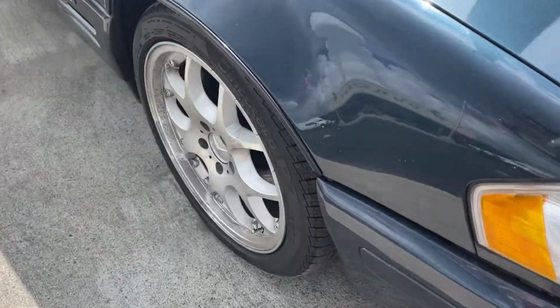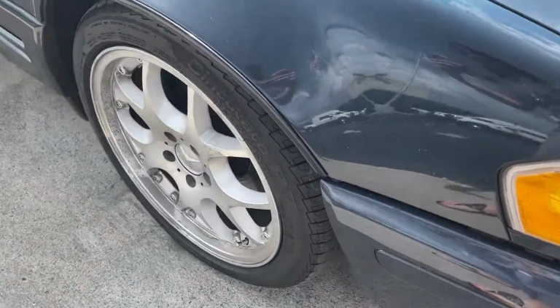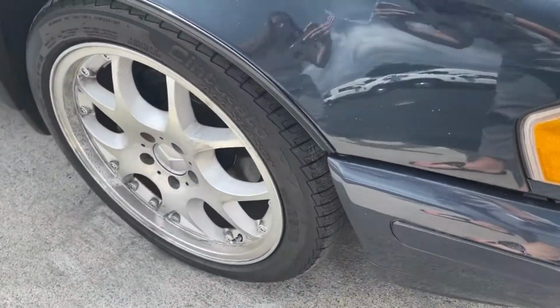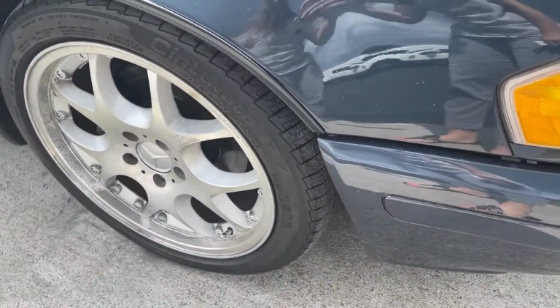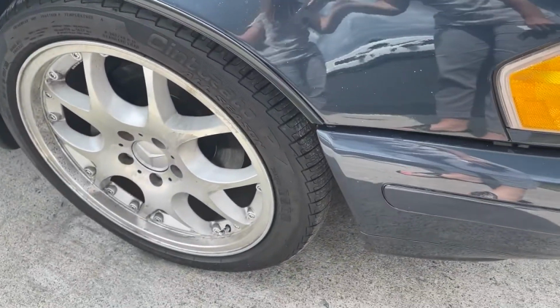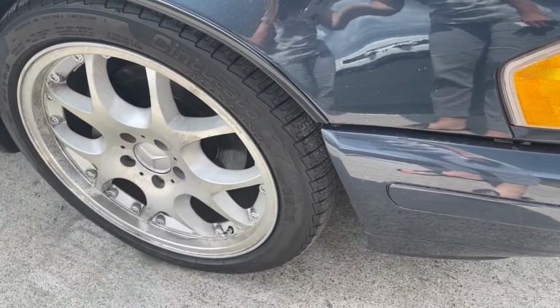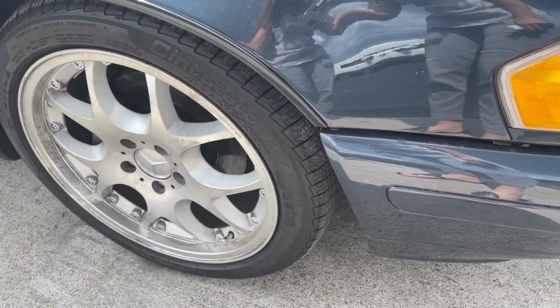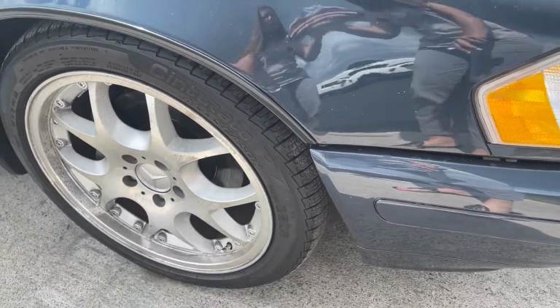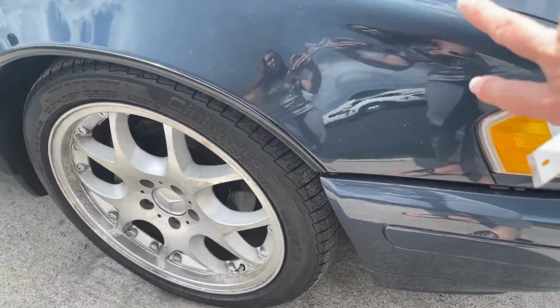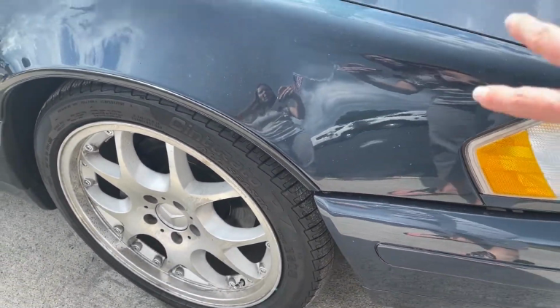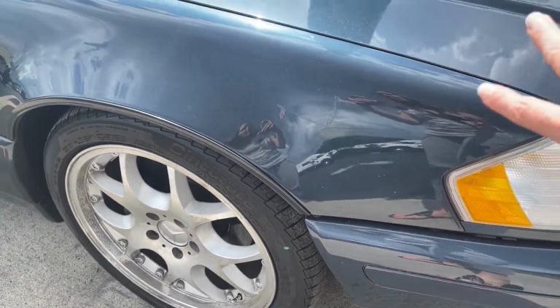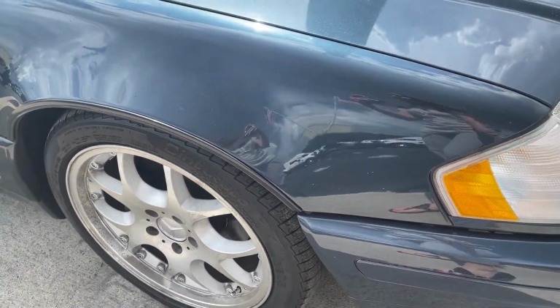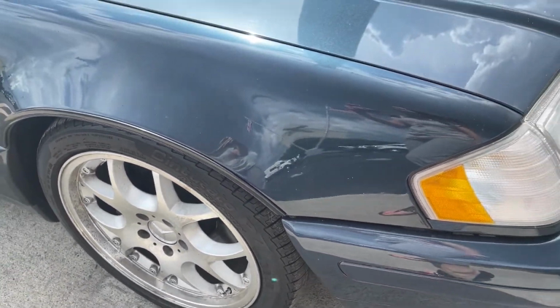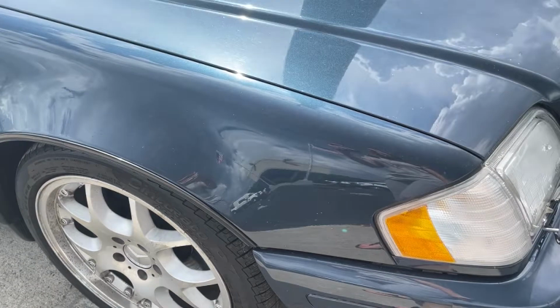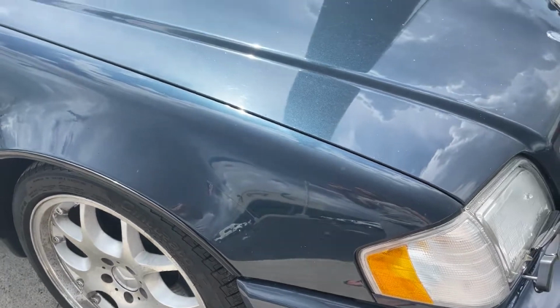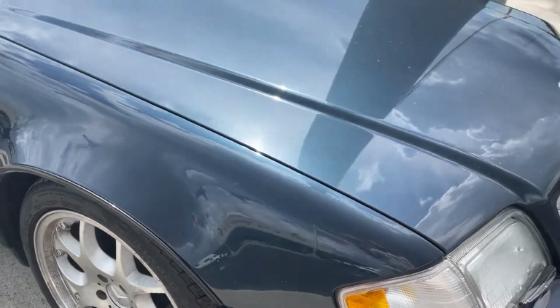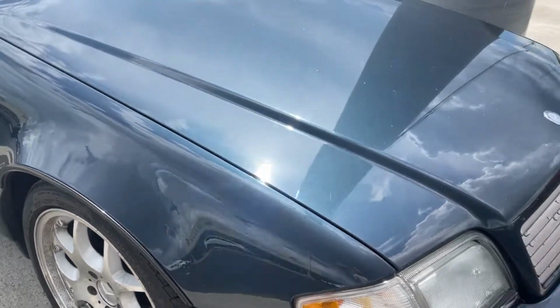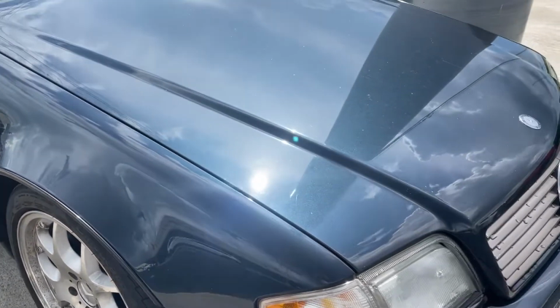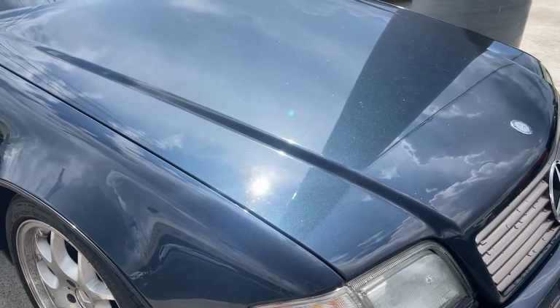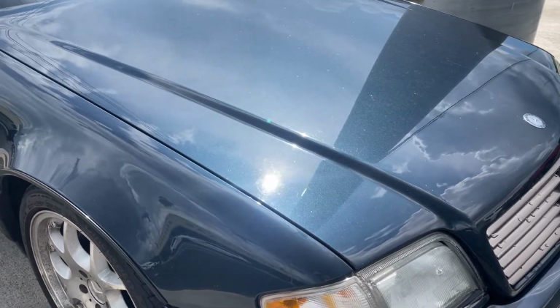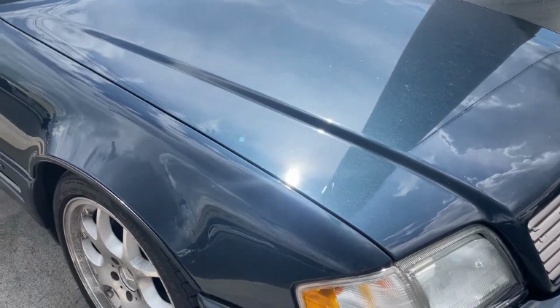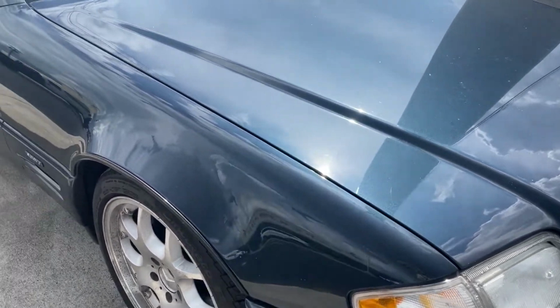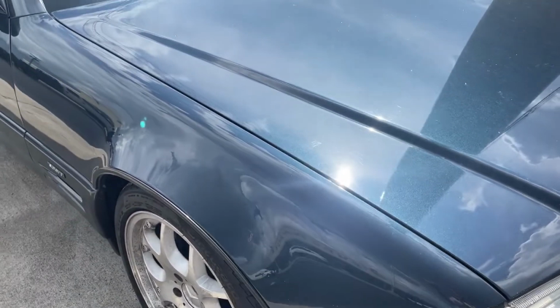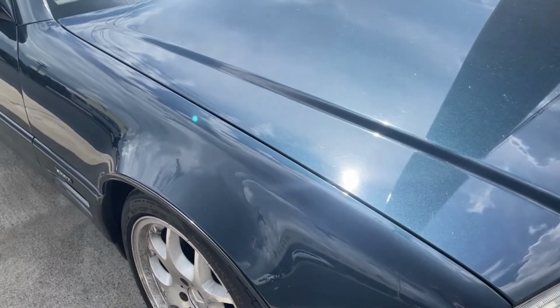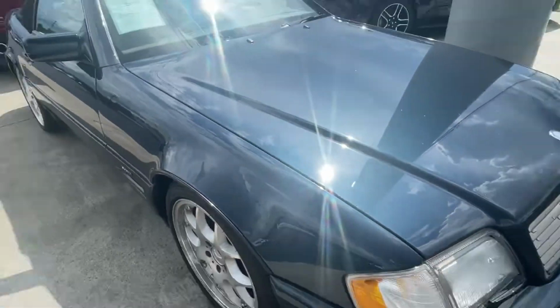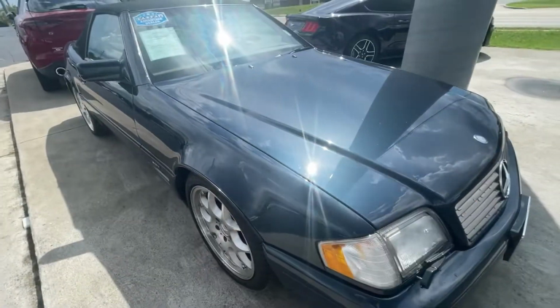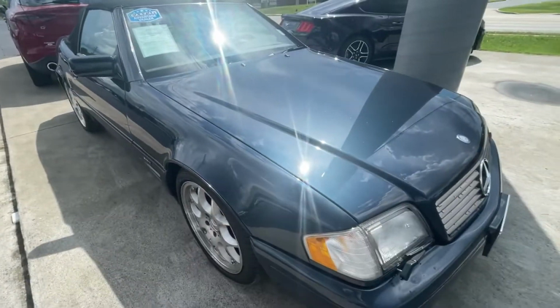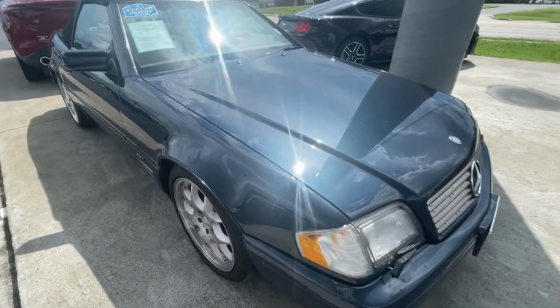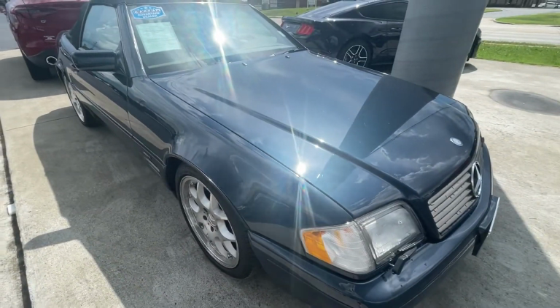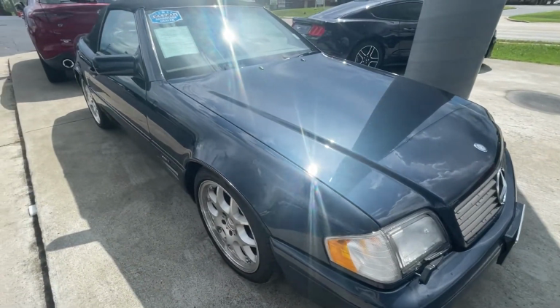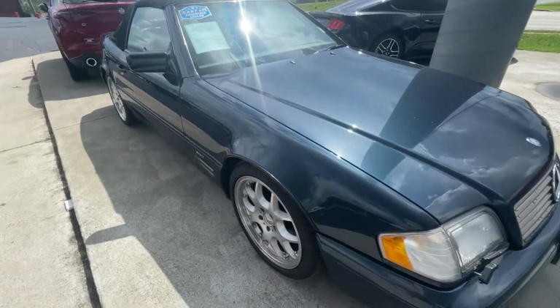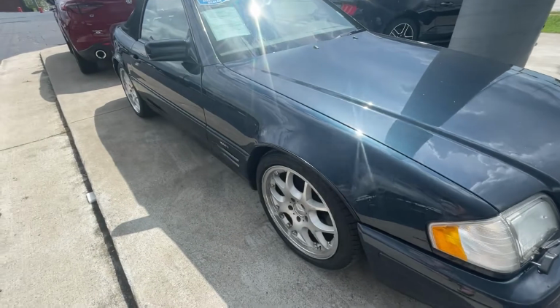It has new tires on it, so you don't have to worry about putting tires on it. It's a big thing to me. There's nothing like buying a vehicle and then just a few months down the road you've got to put tires on it.